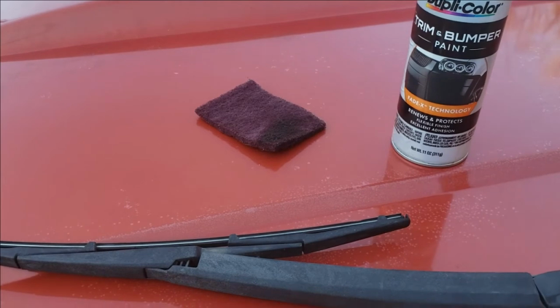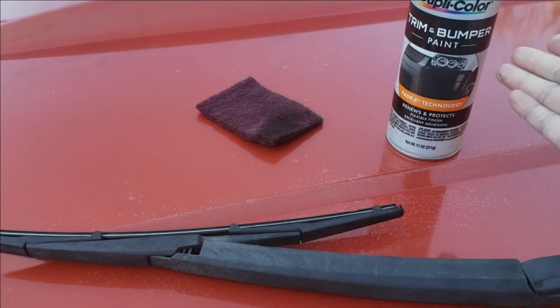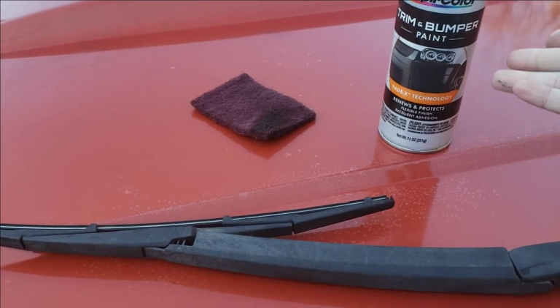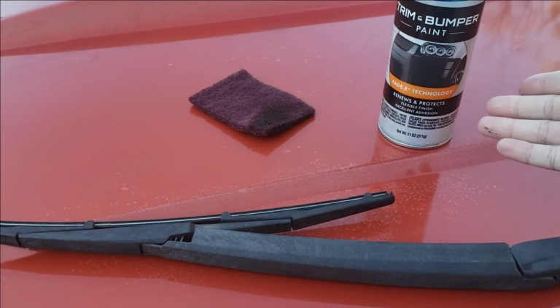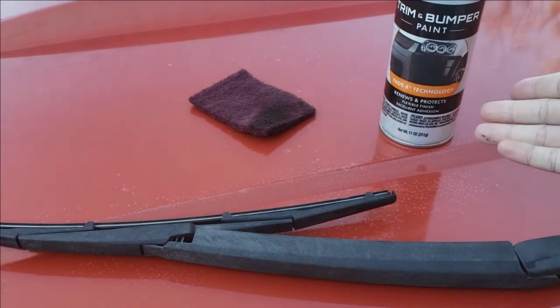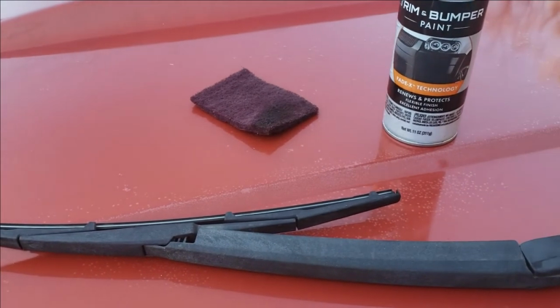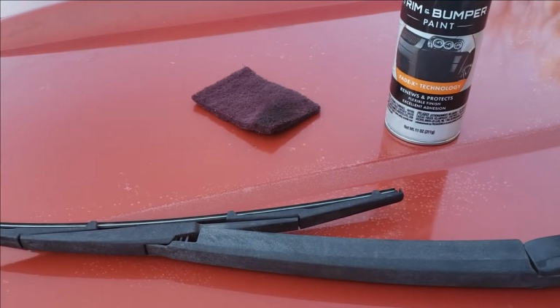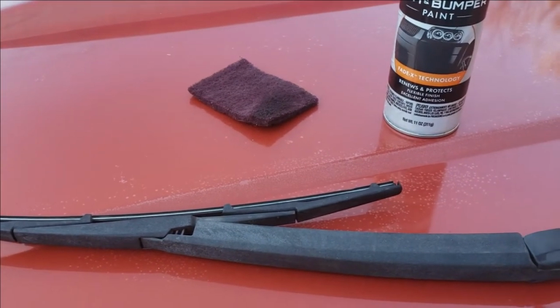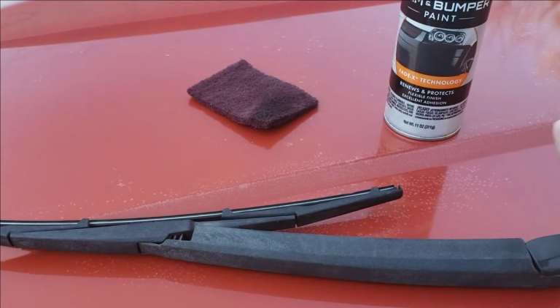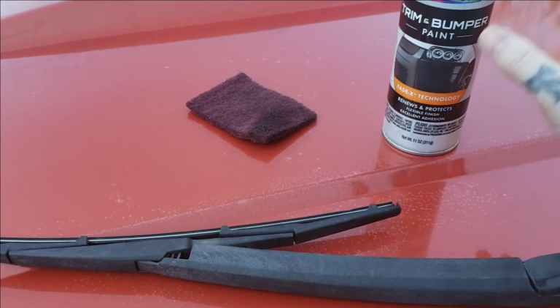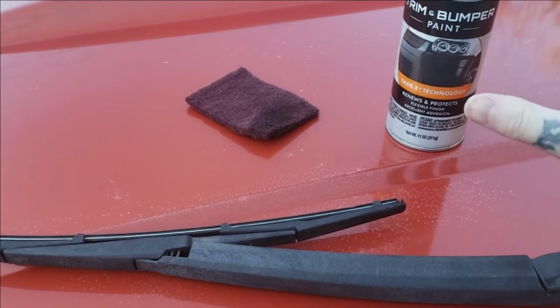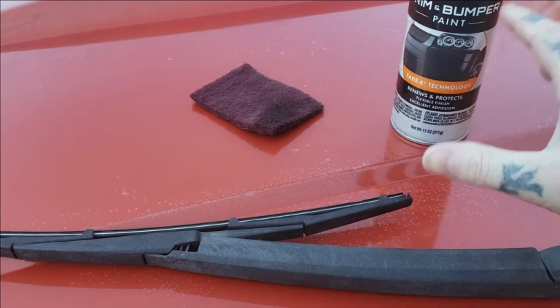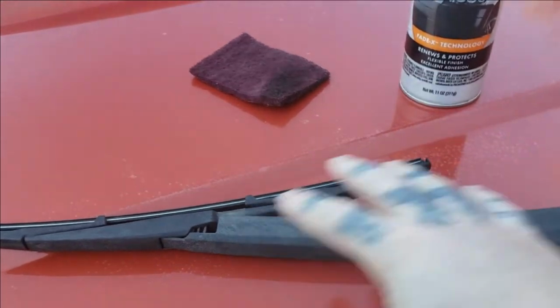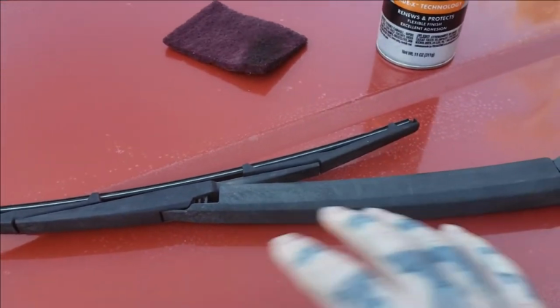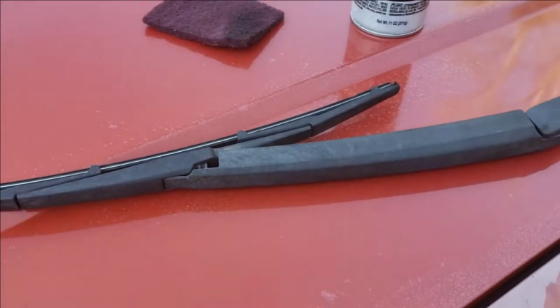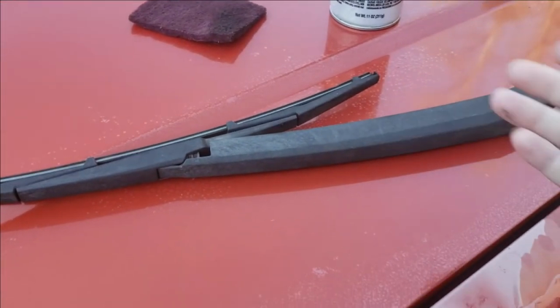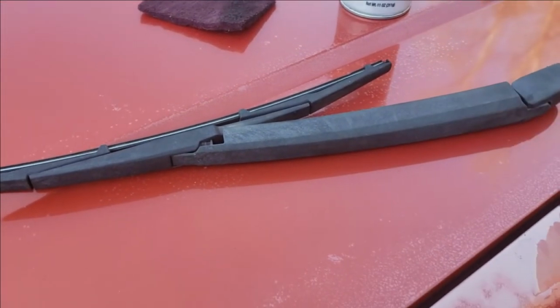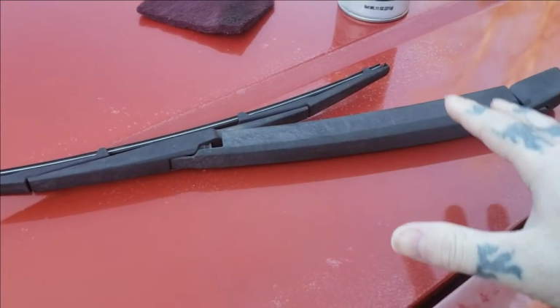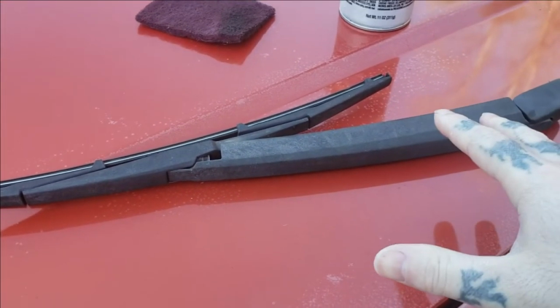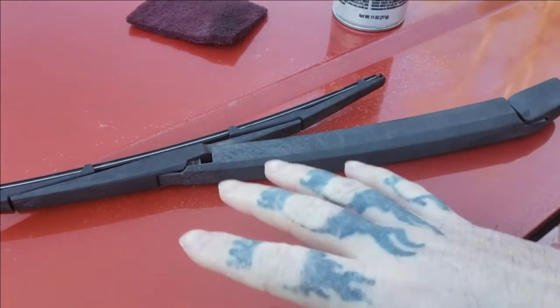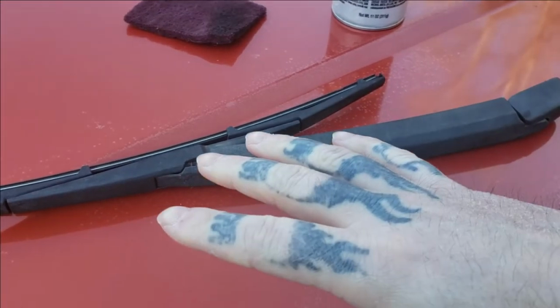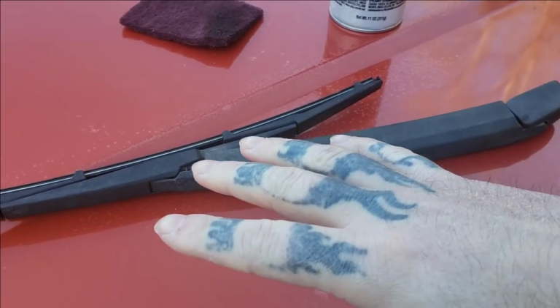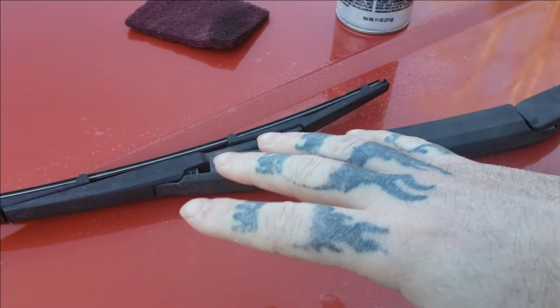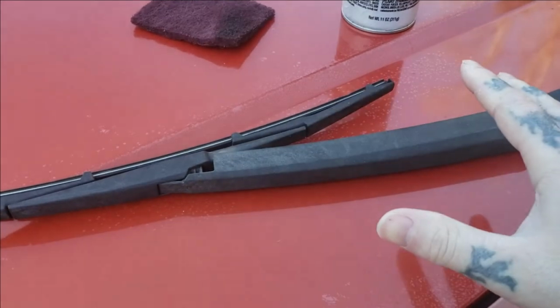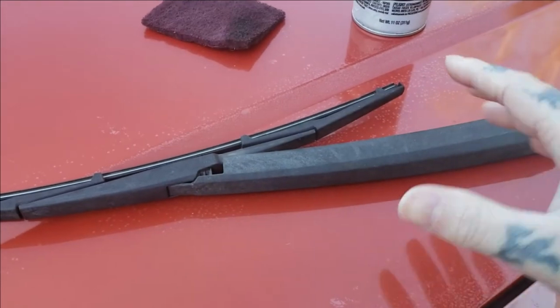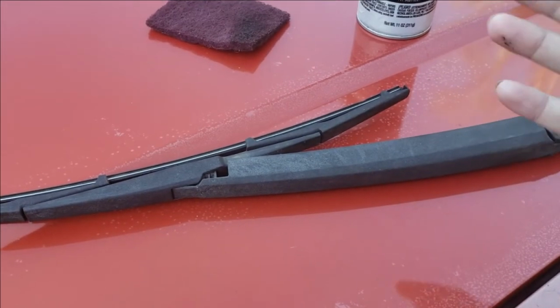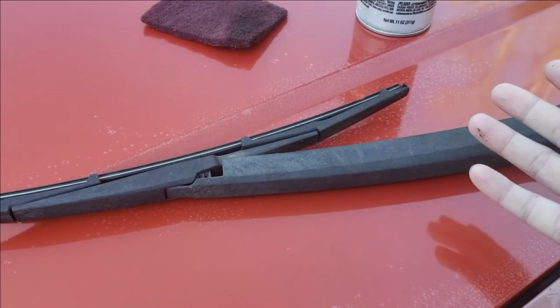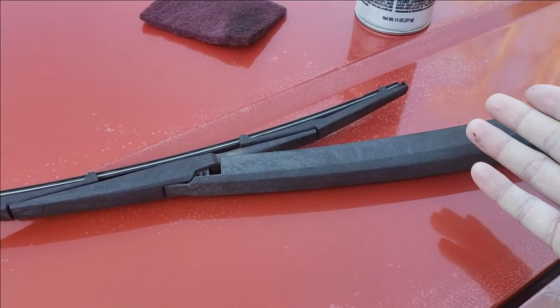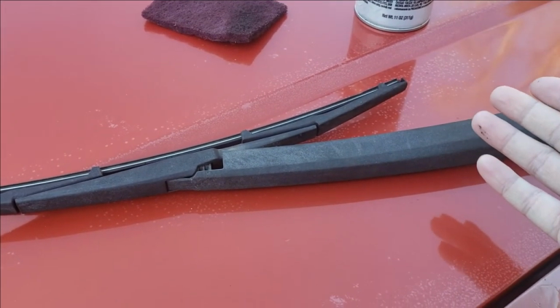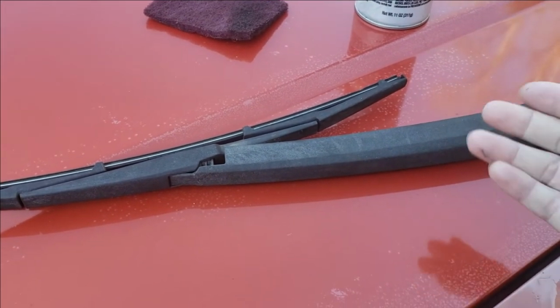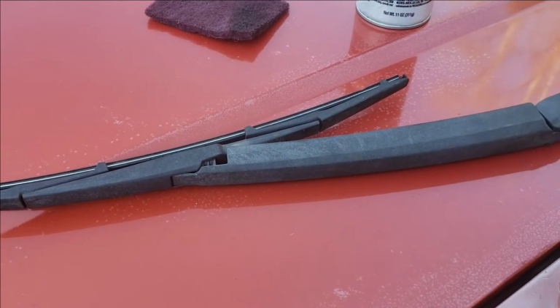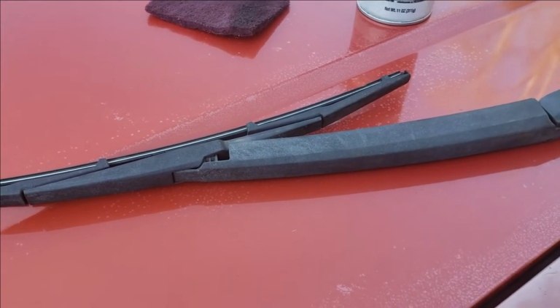Basically it's kind of an adhesion promoter built in with an additive to make this last. It has pretty decent adhesion, UV protection, and others.